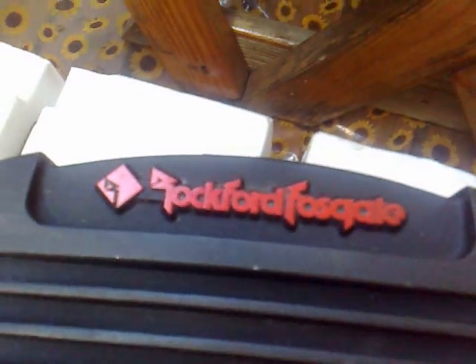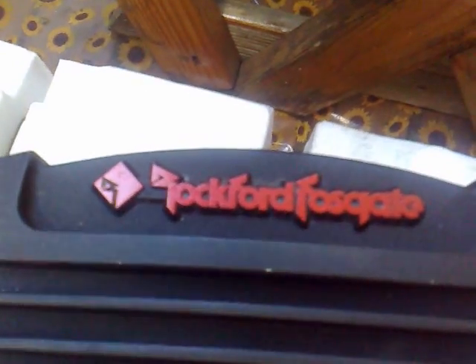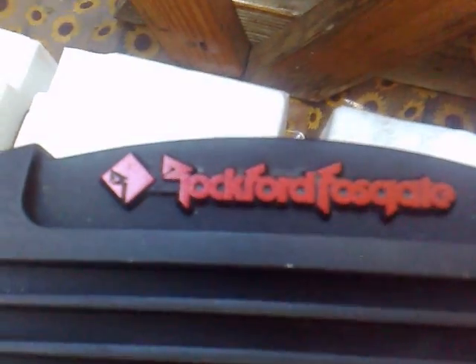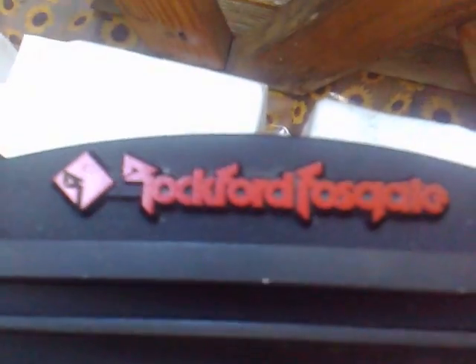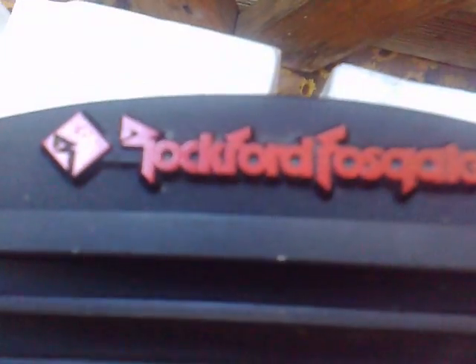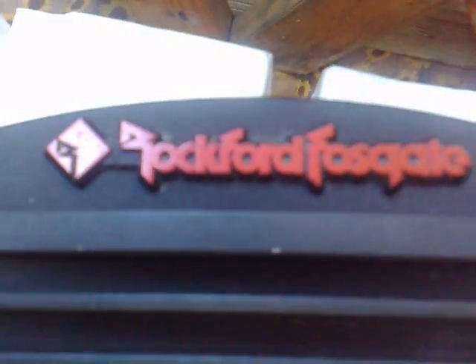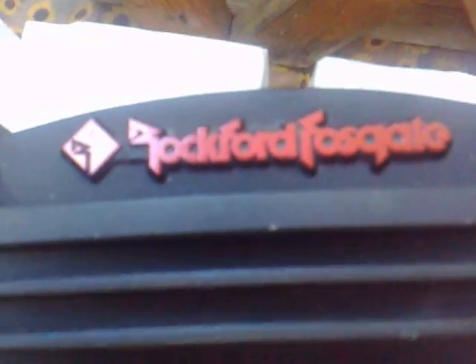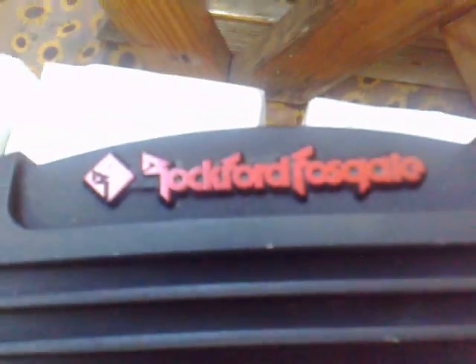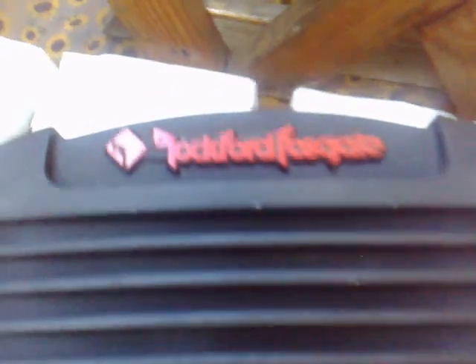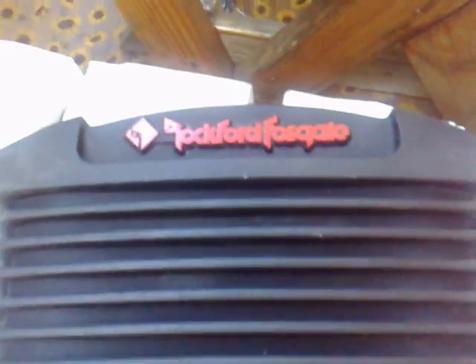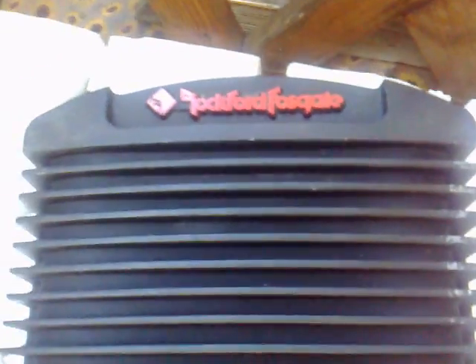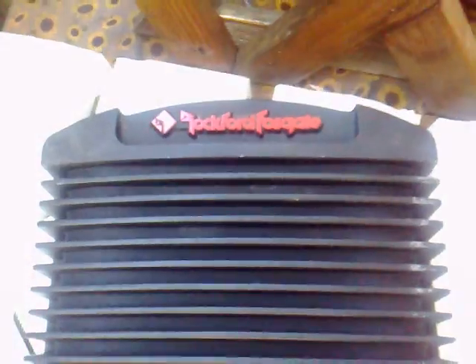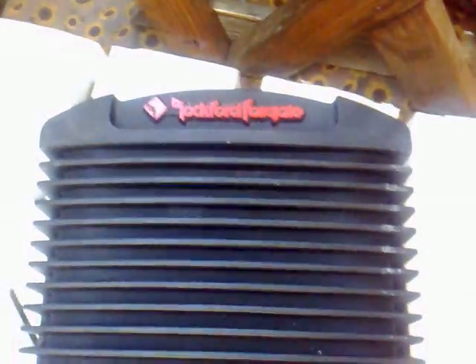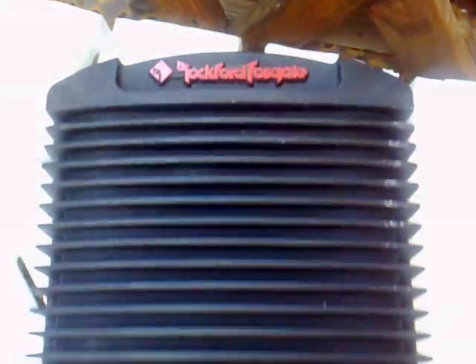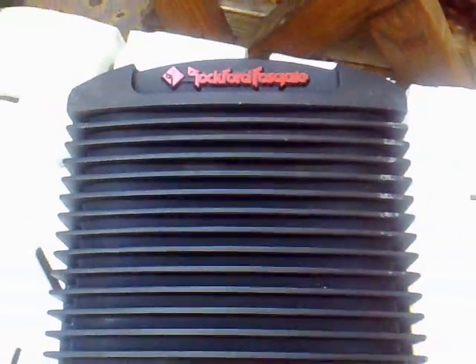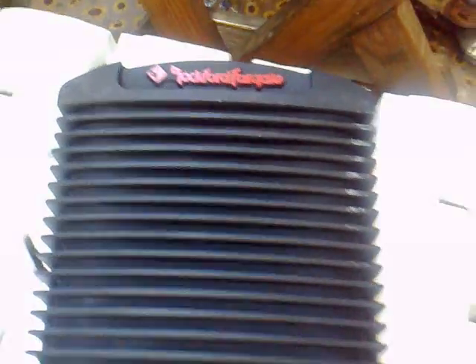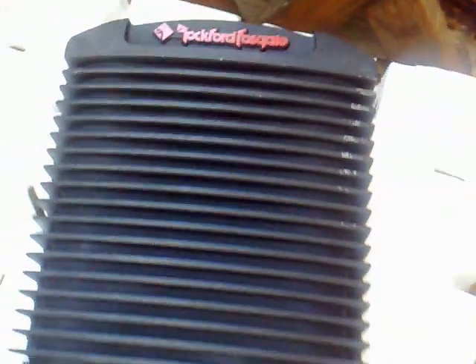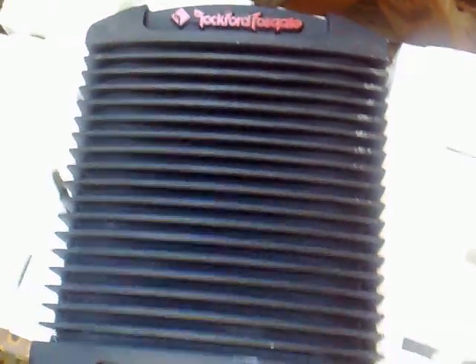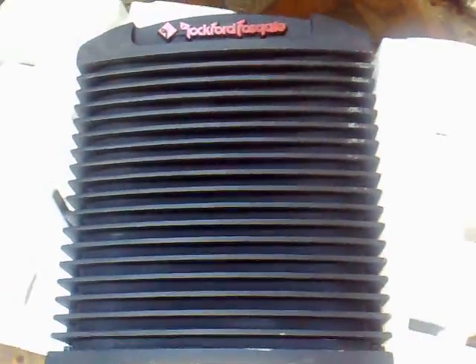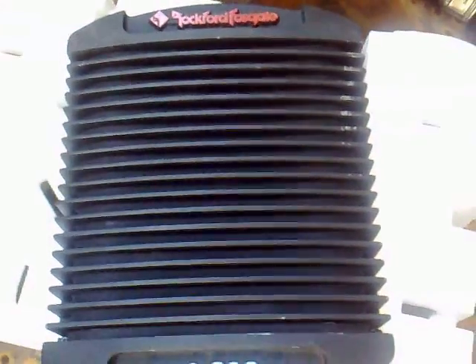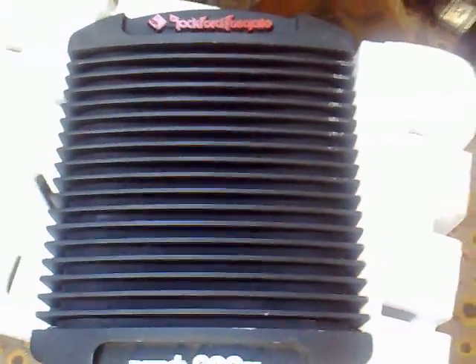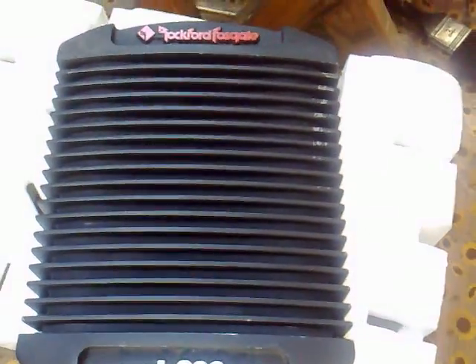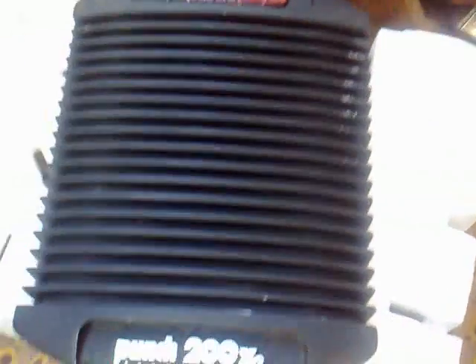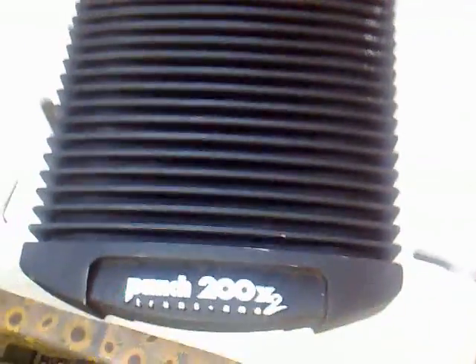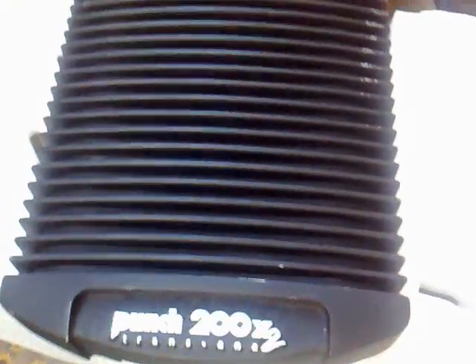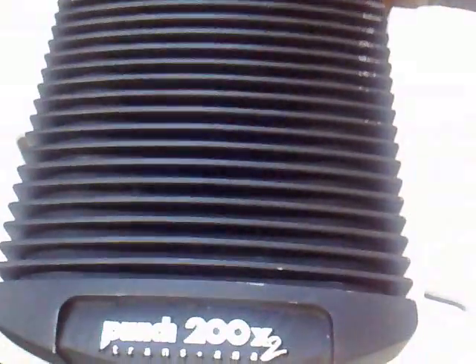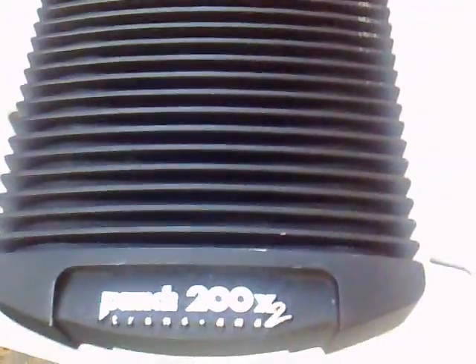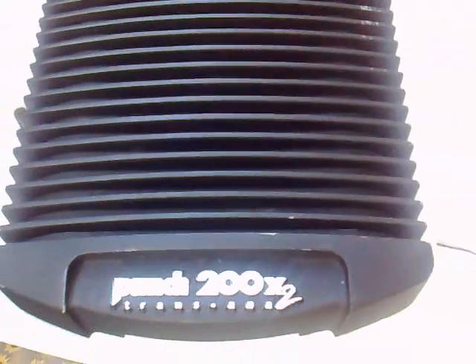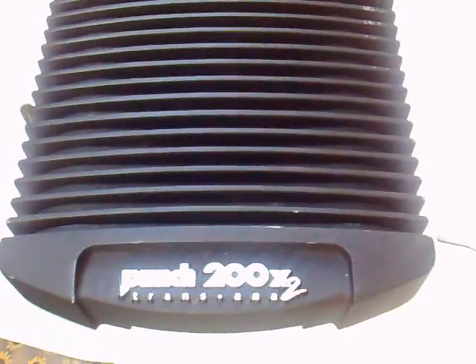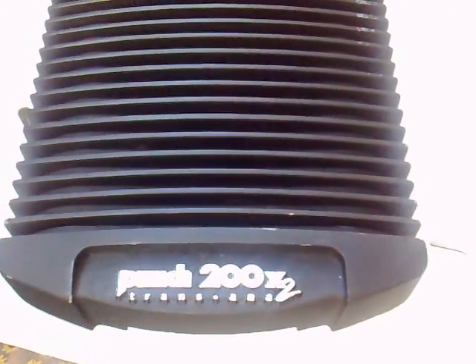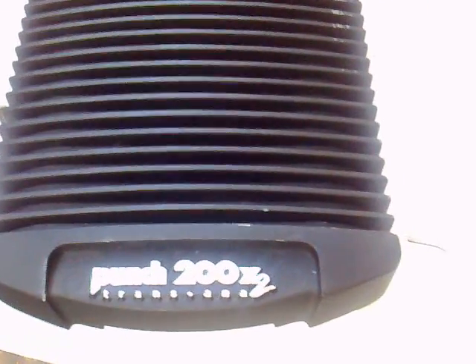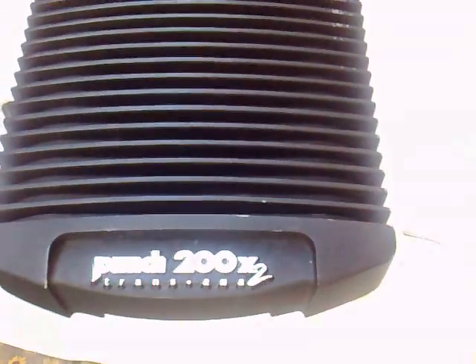What I'm going to do here is show you some restoration work on the old Rockford series amps. This one is a Punch 200x2.